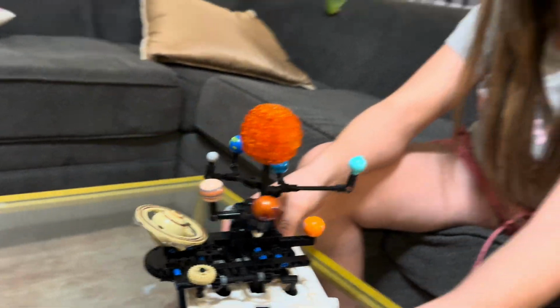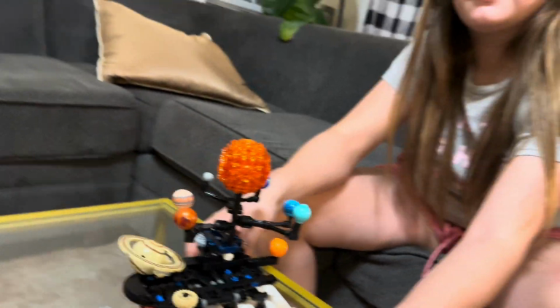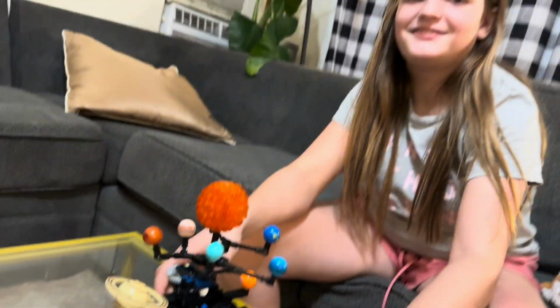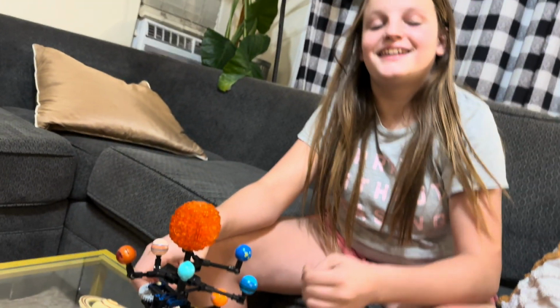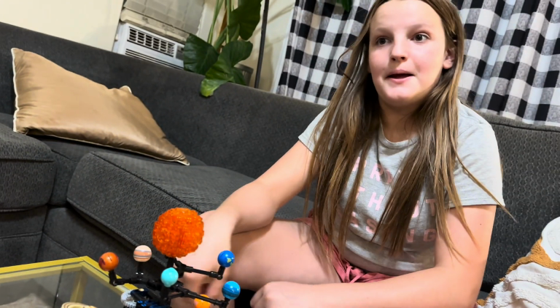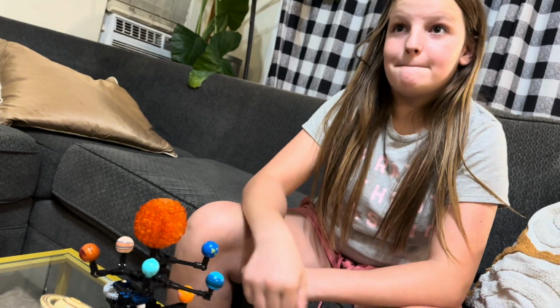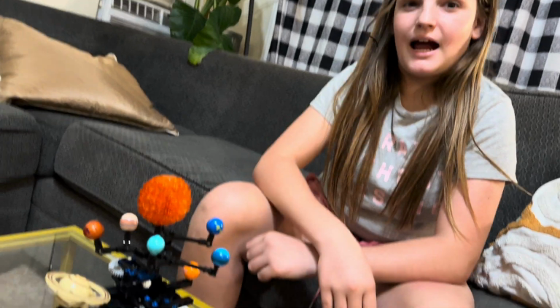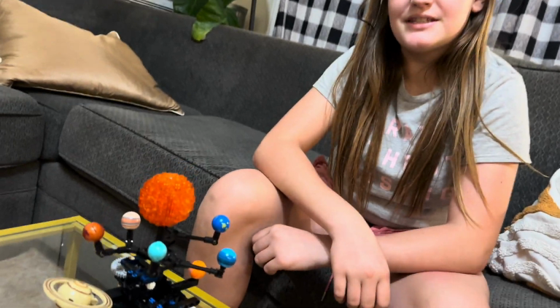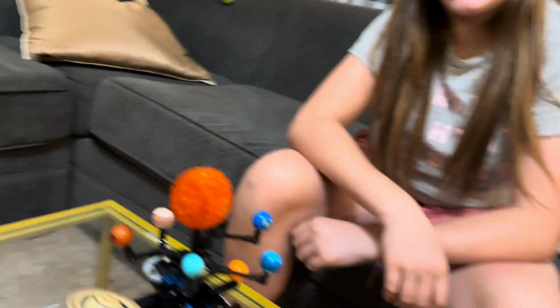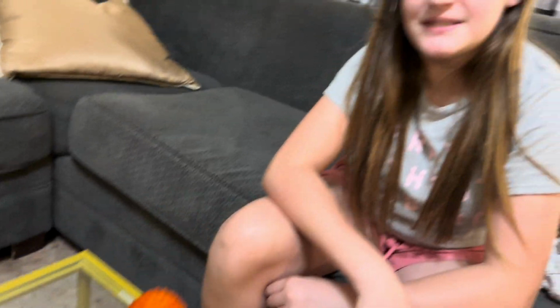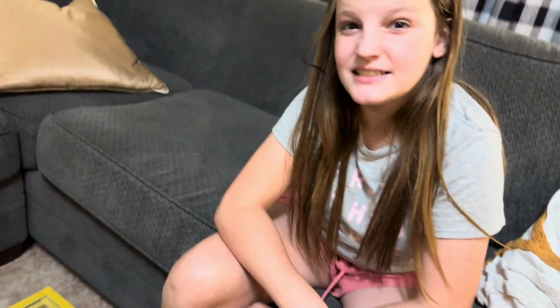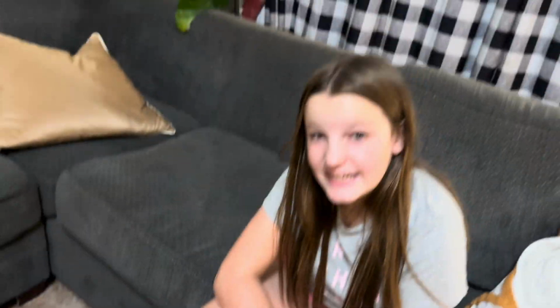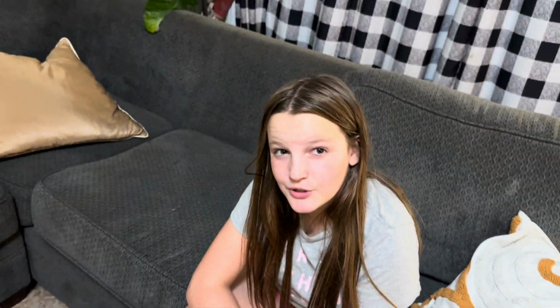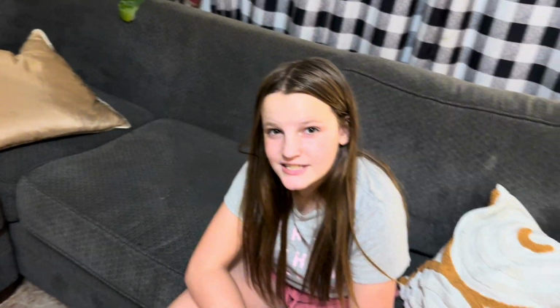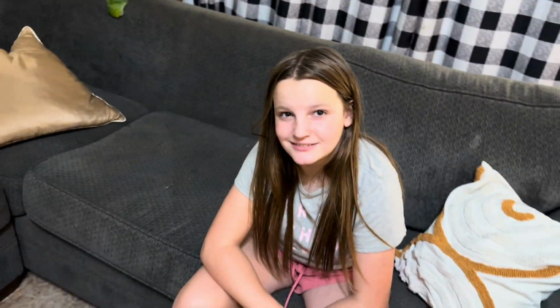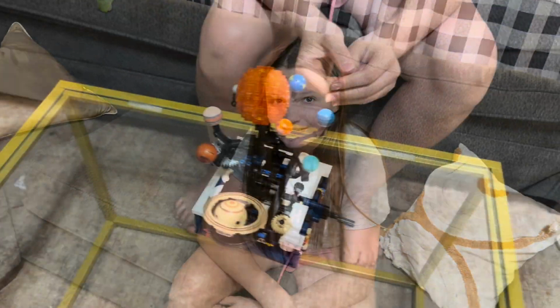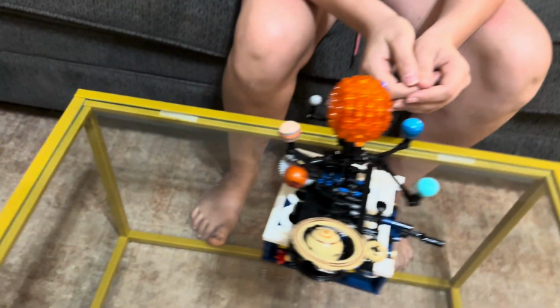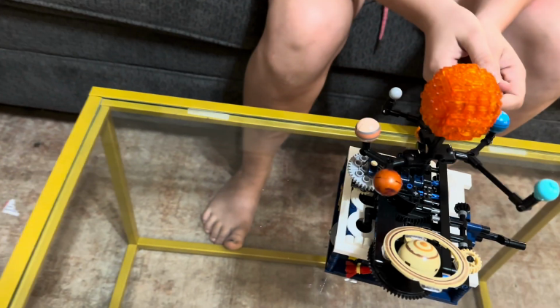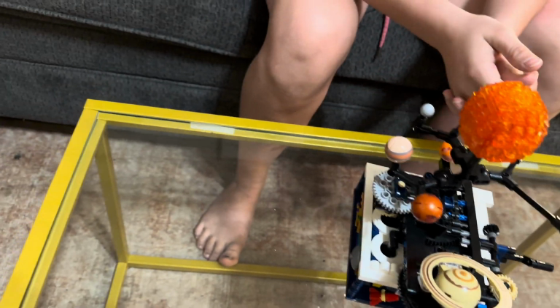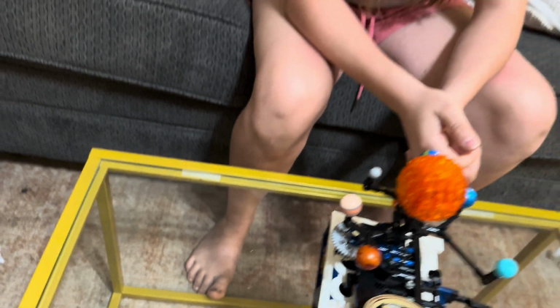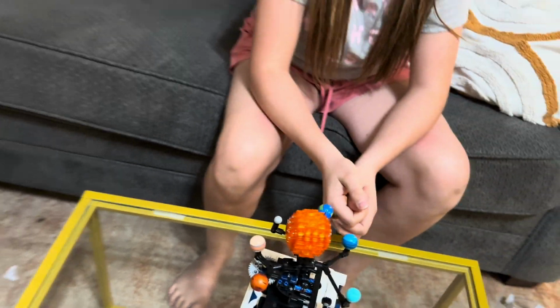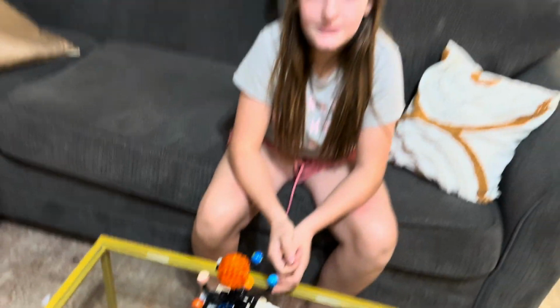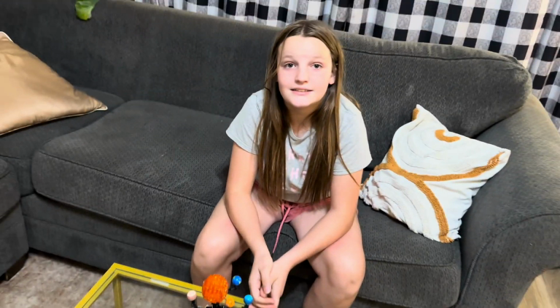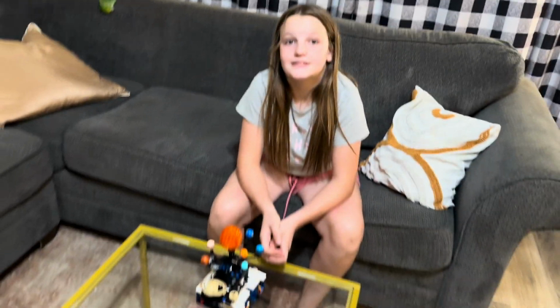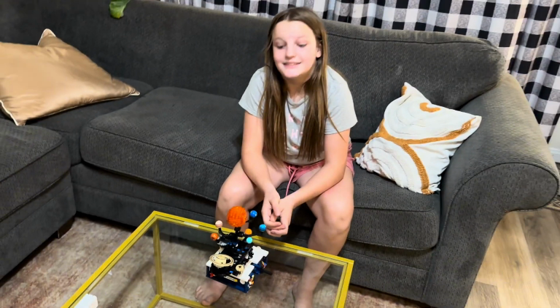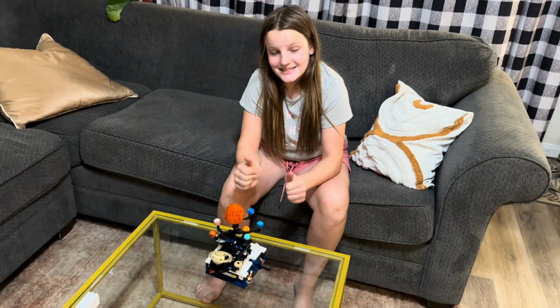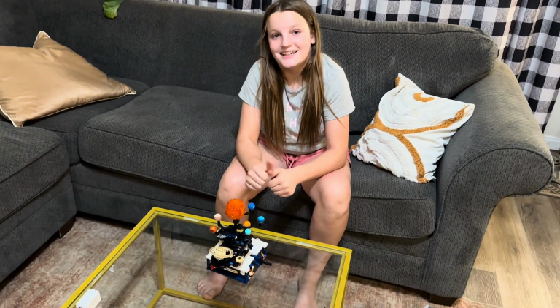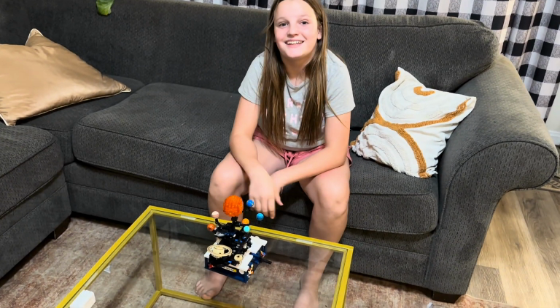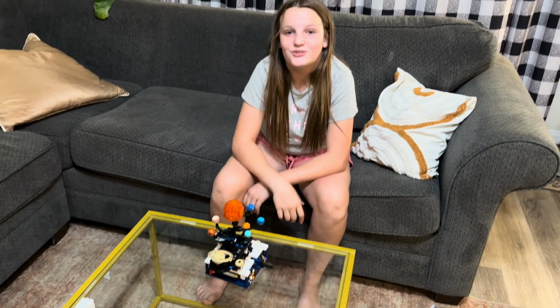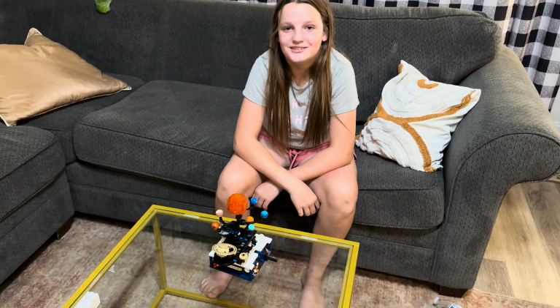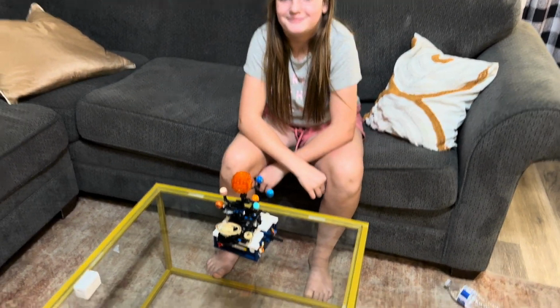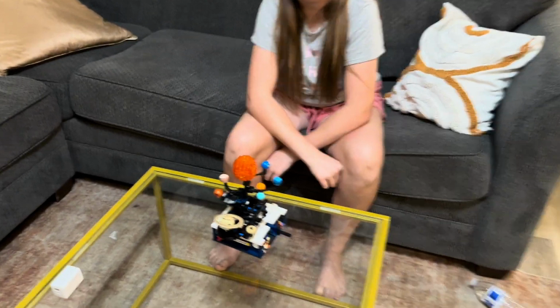Now, how long did it take you to put it together? I would say up to 10 hours. But how cool is that? Now, do you think it was worth it? Do you like it? I think it's cool. It's pretty cool.